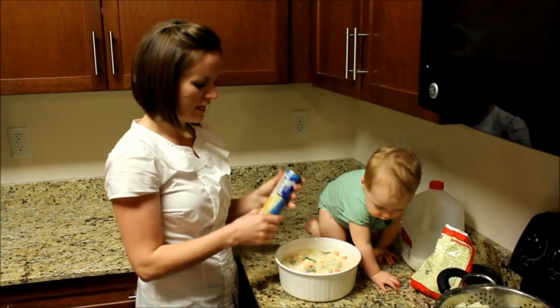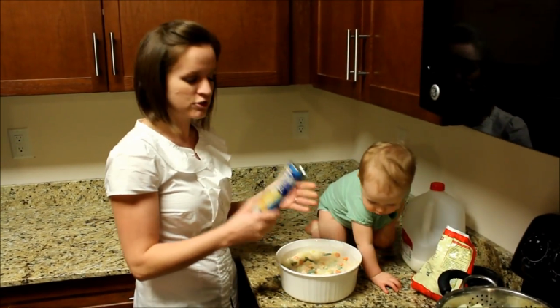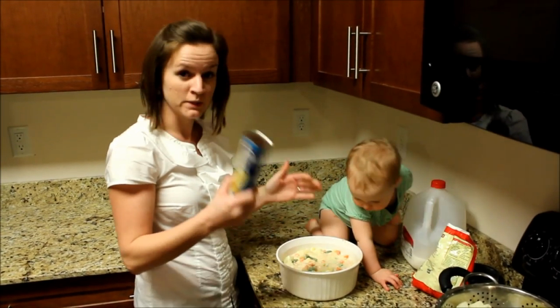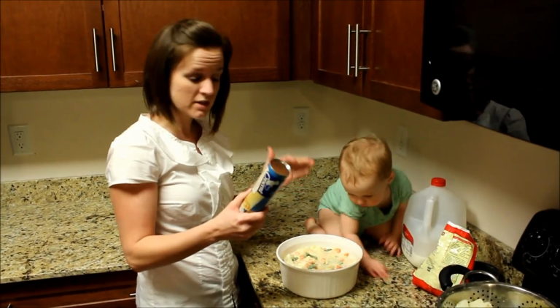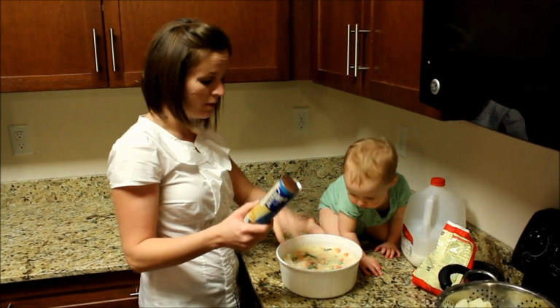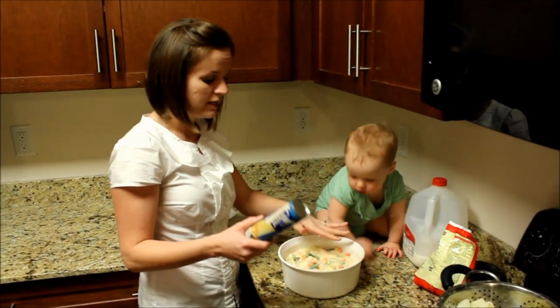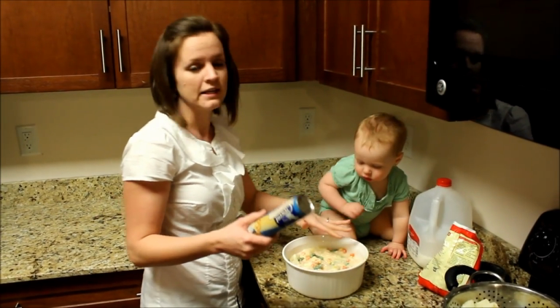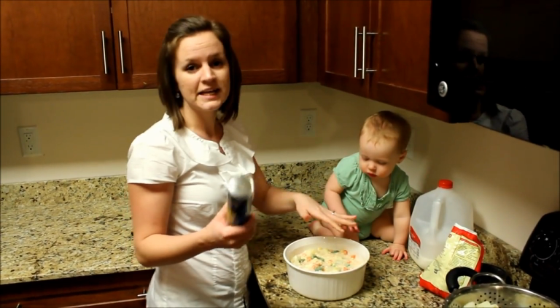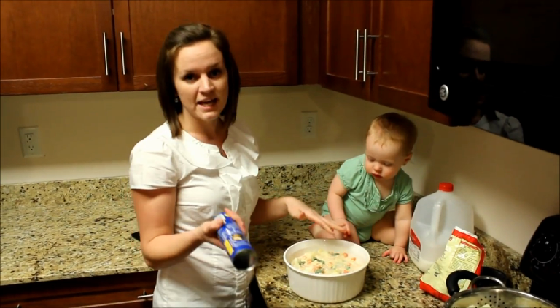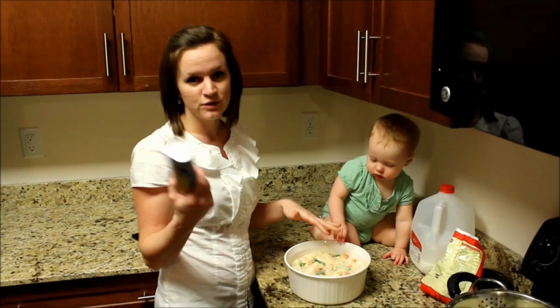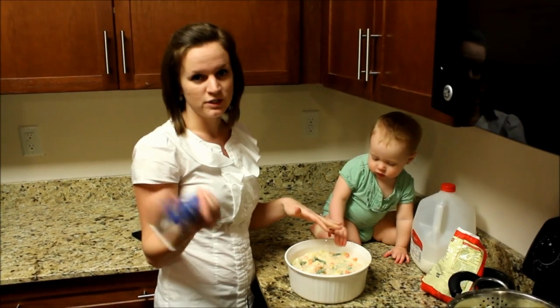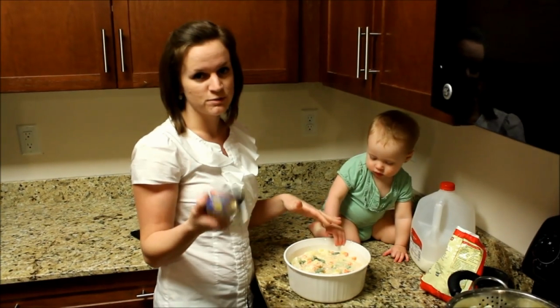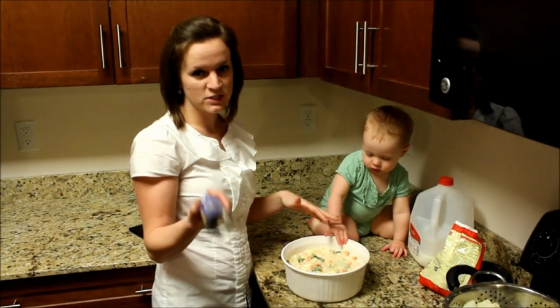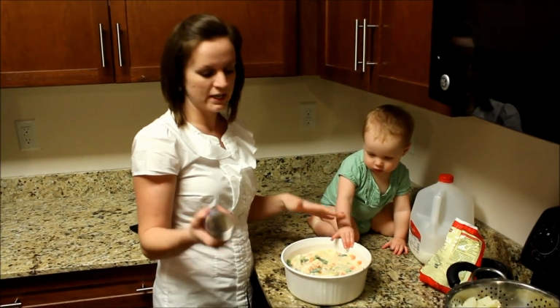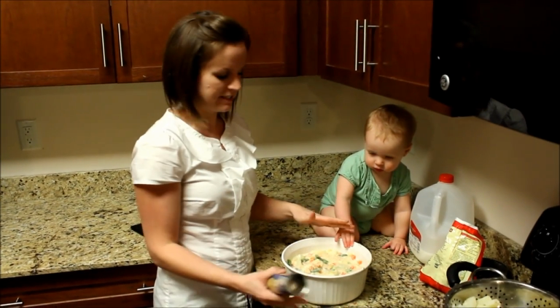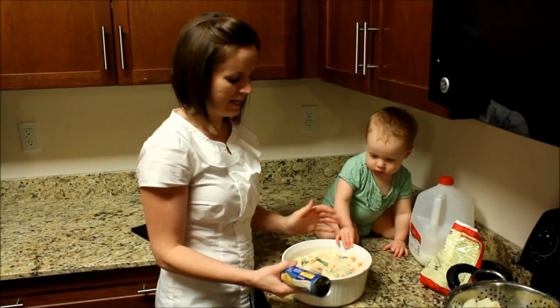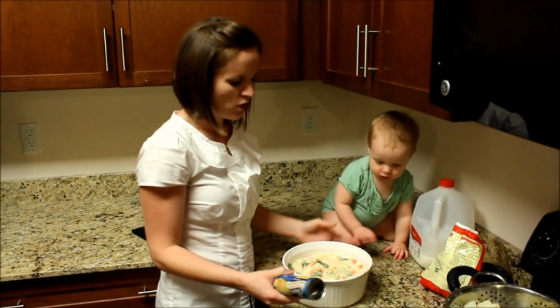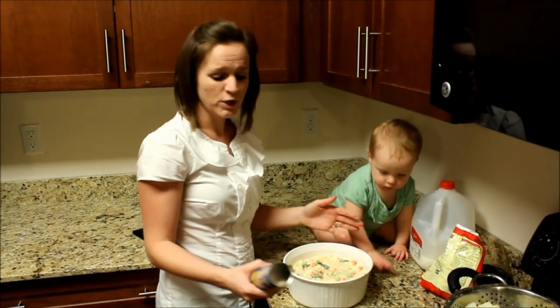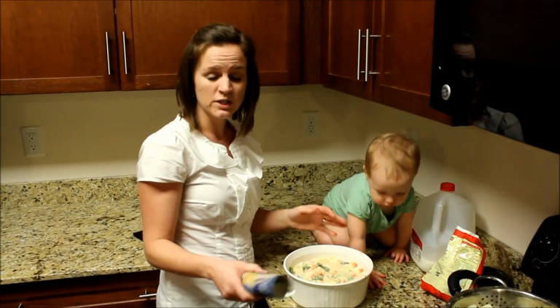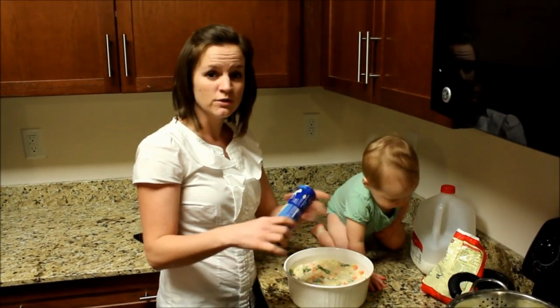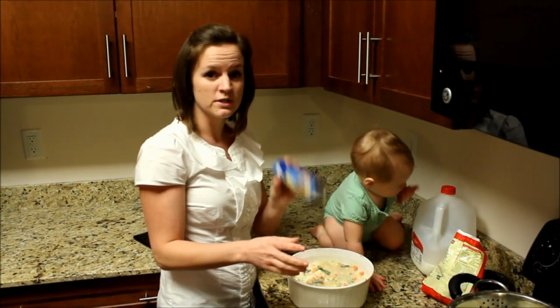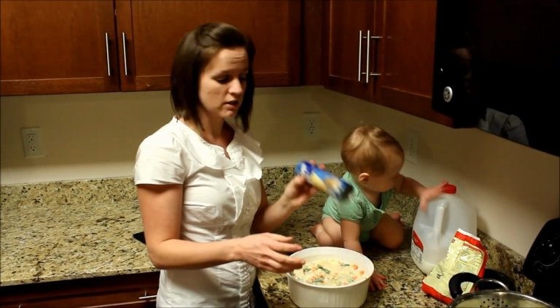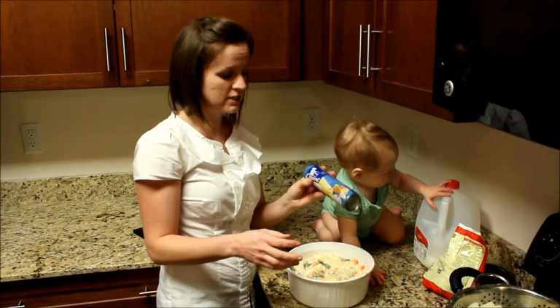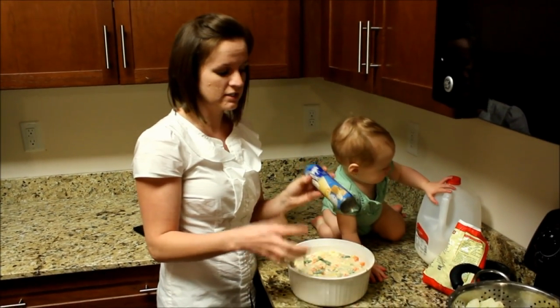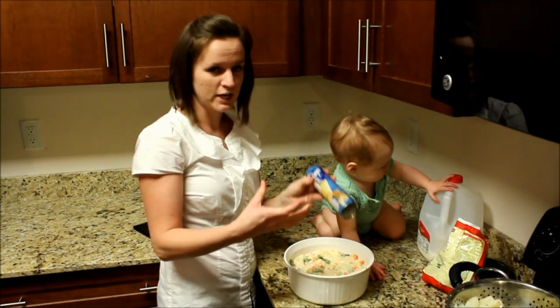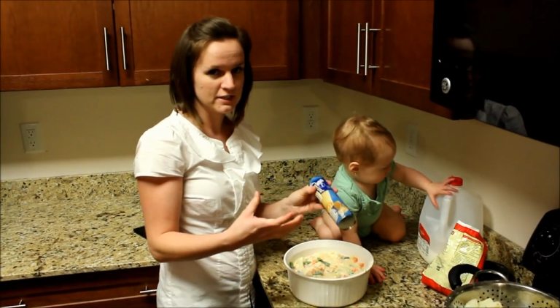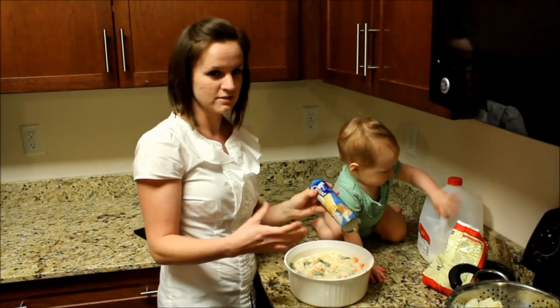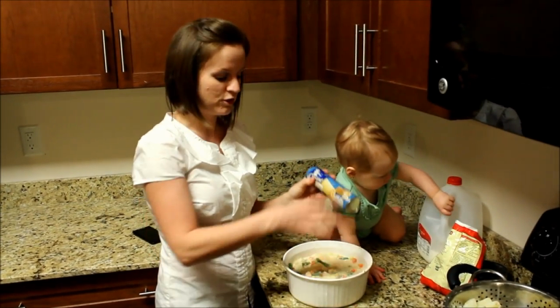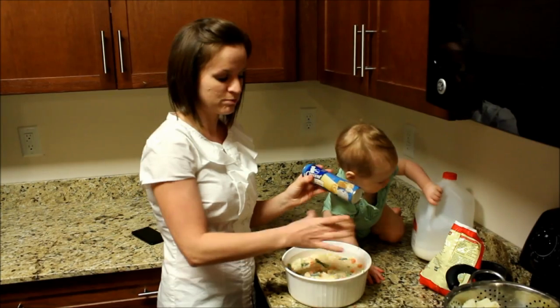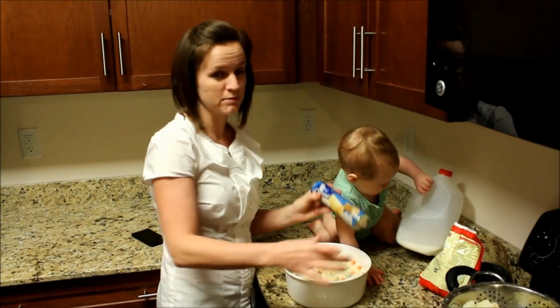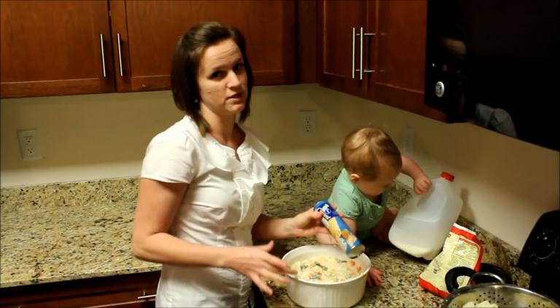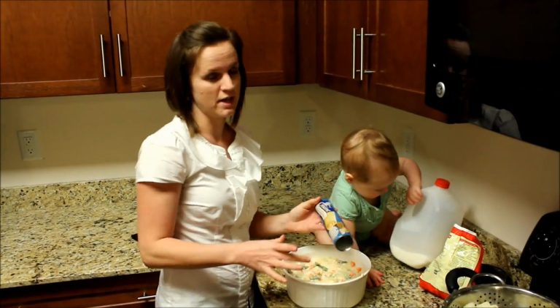Just put the top on. Like I said, you can use Bisquick instead, or you can use the Crescent Grands, so you can just plop those on top.